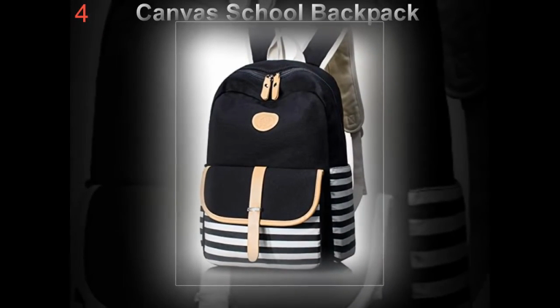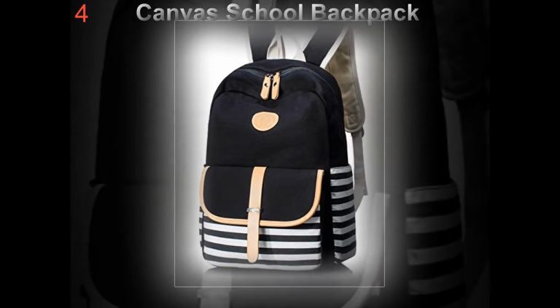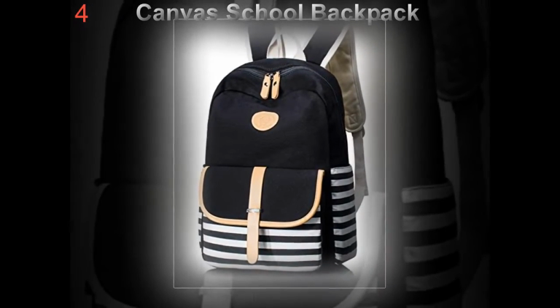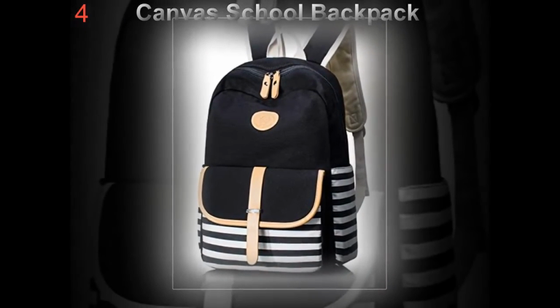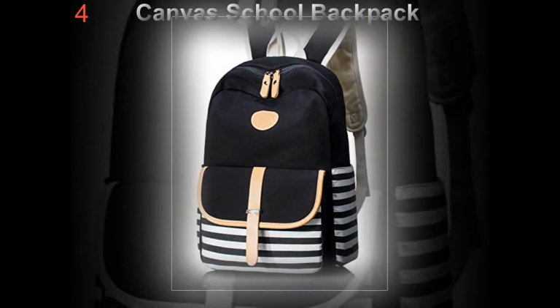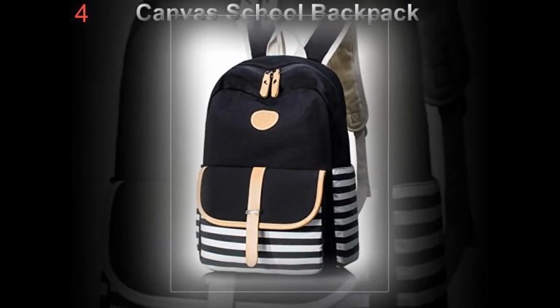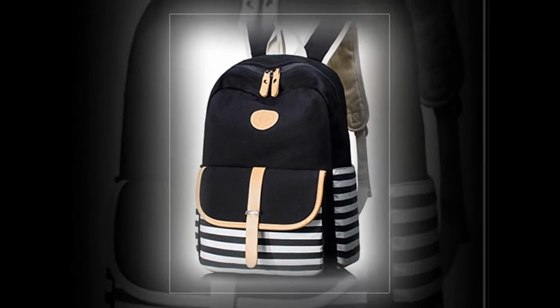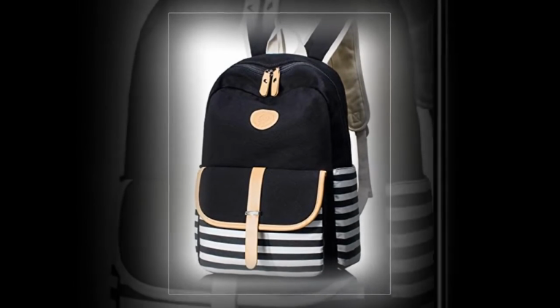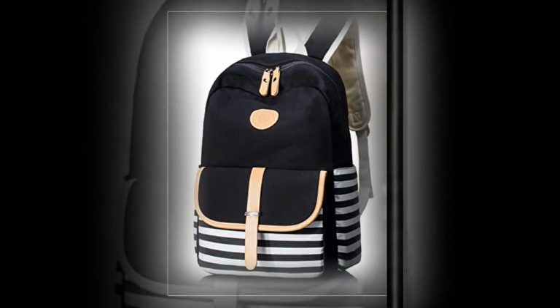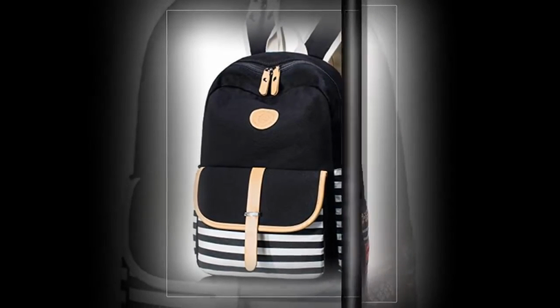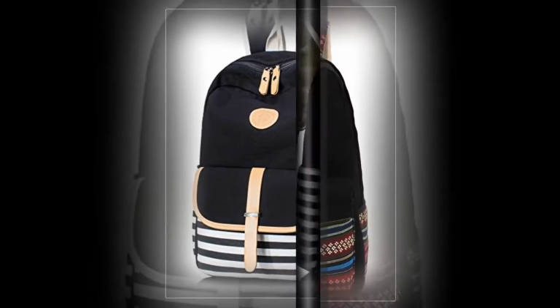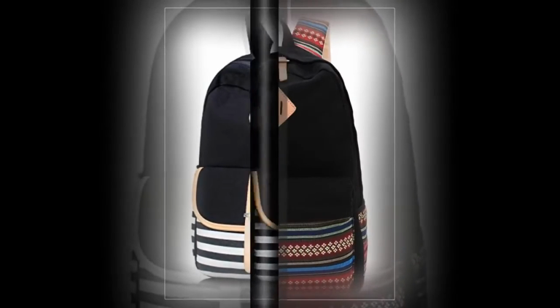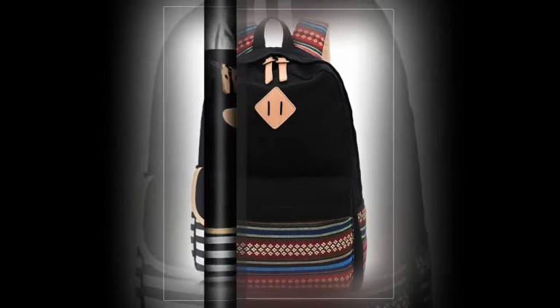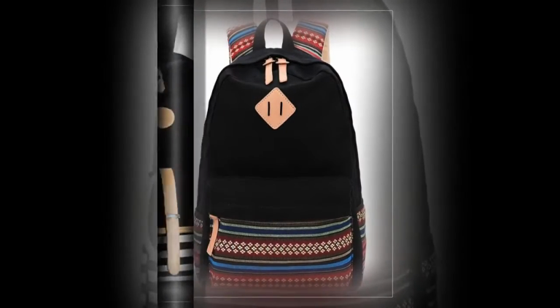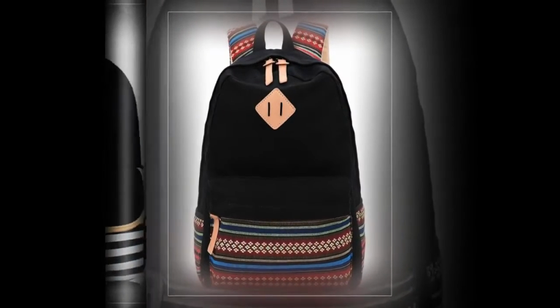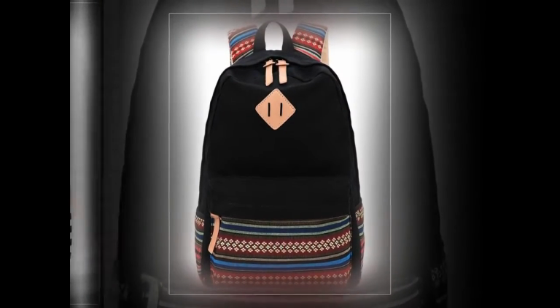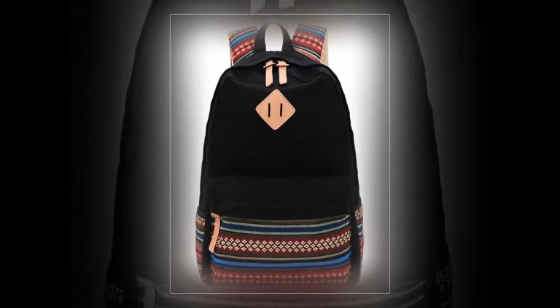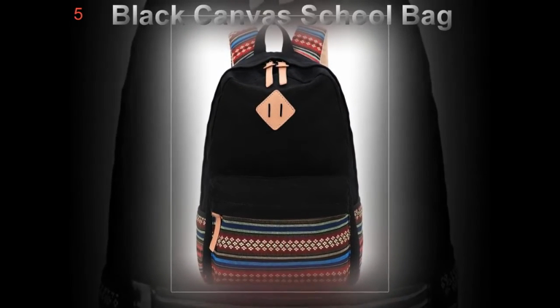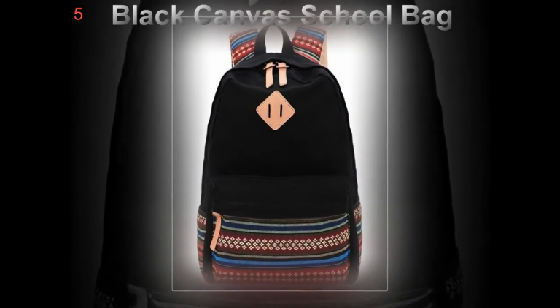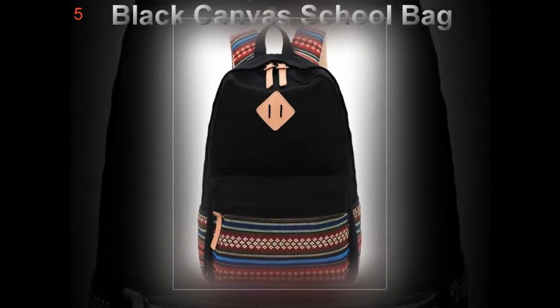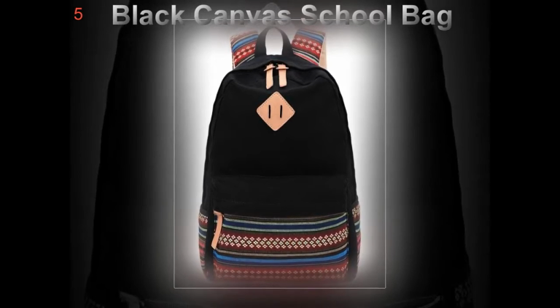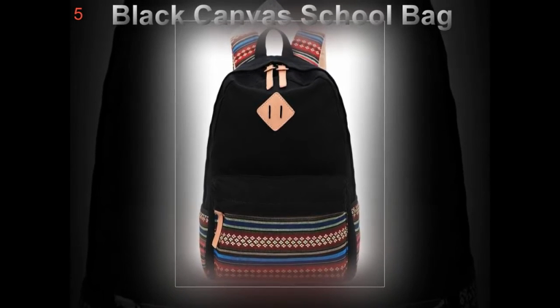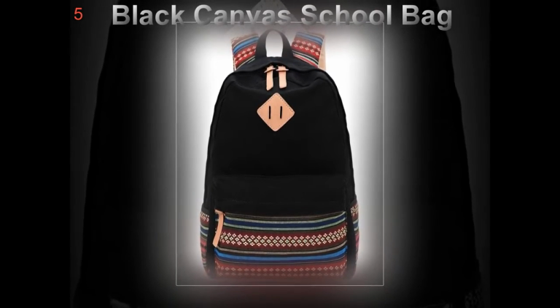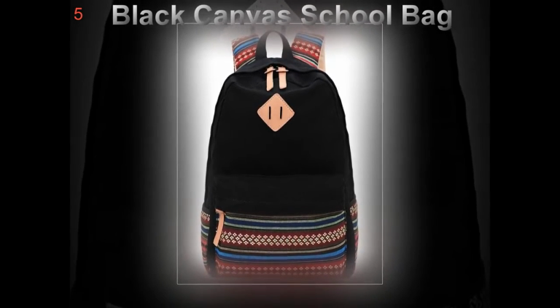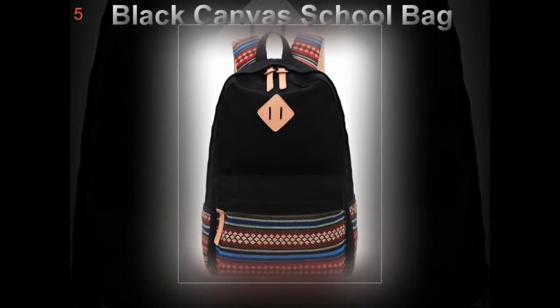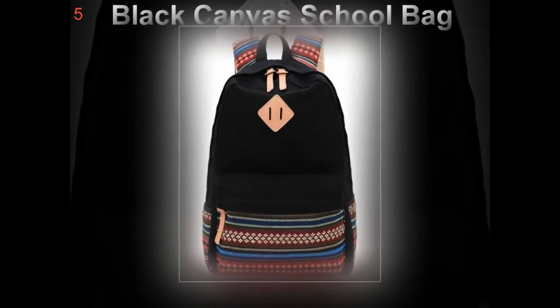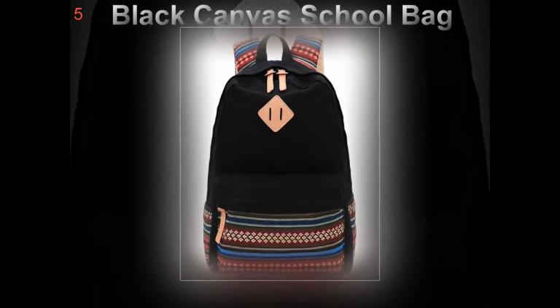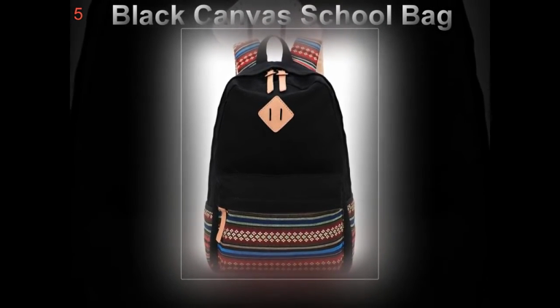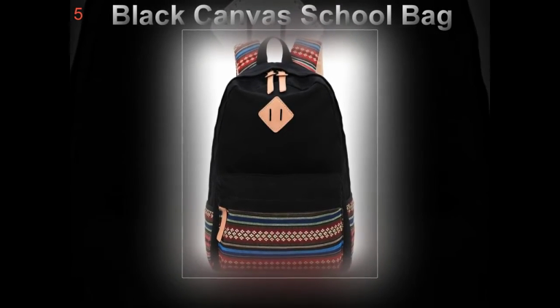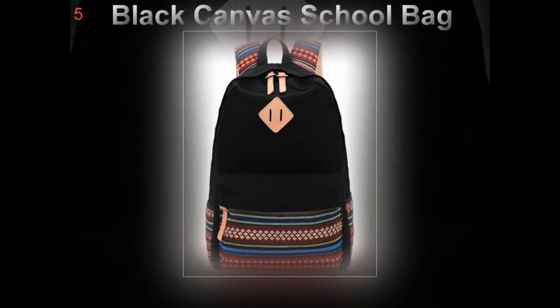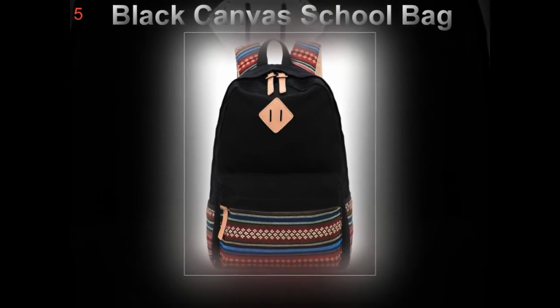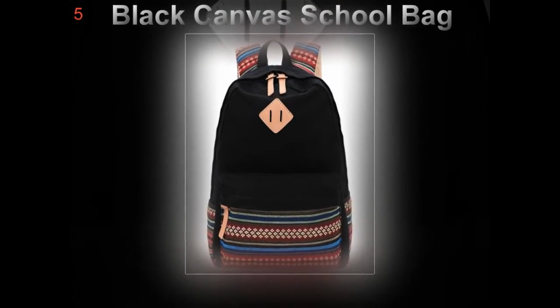Quality Counts. A well-made backpack can benefit your student for a long time. When selecting a good backpack, parents should take the following things into consideration.